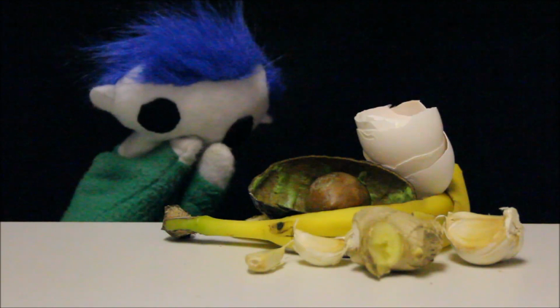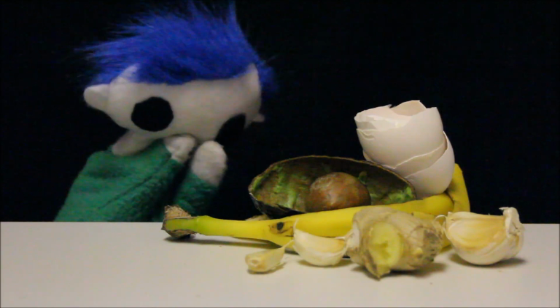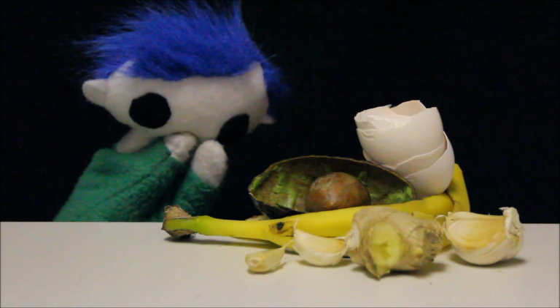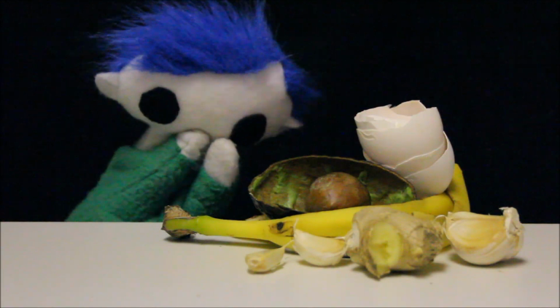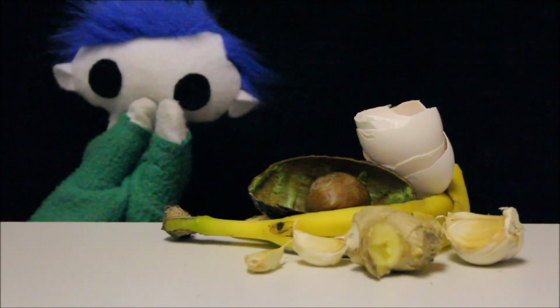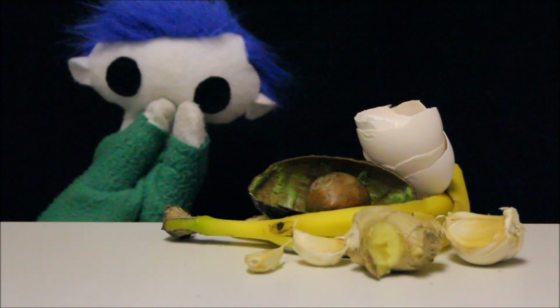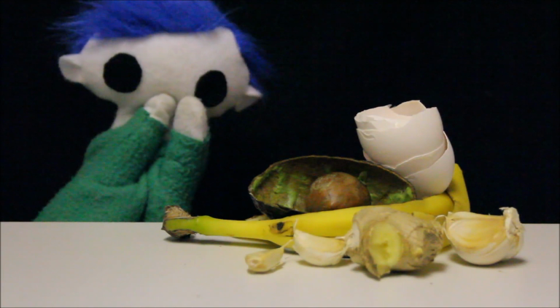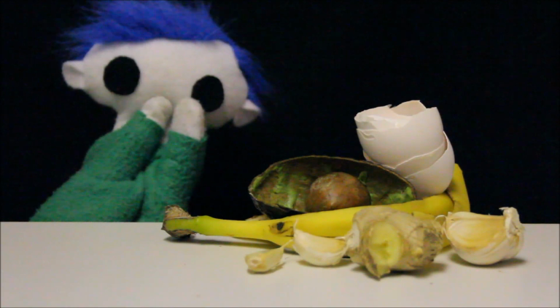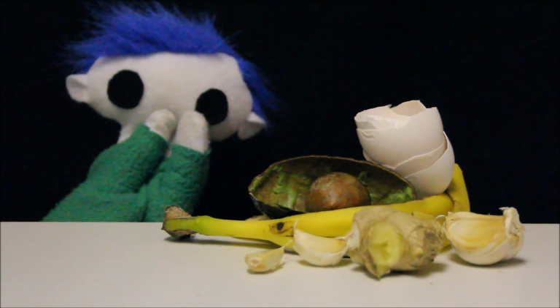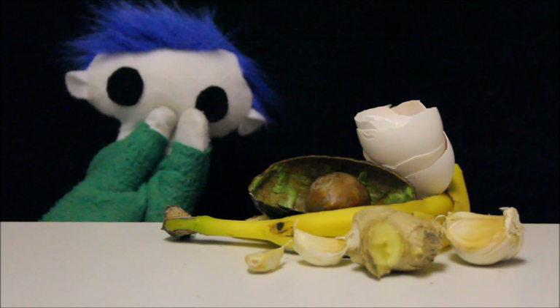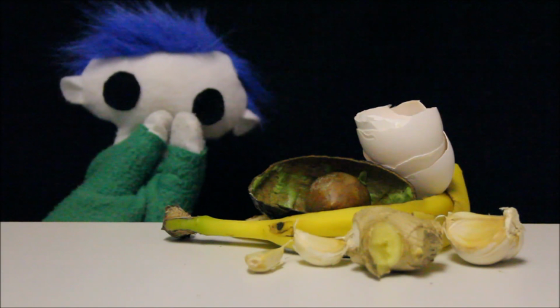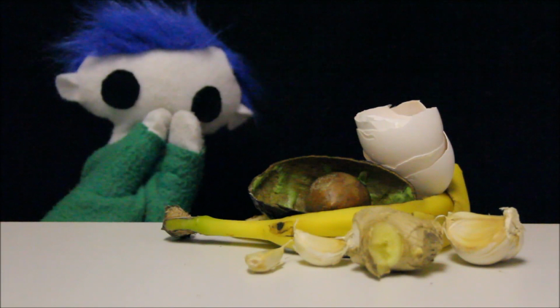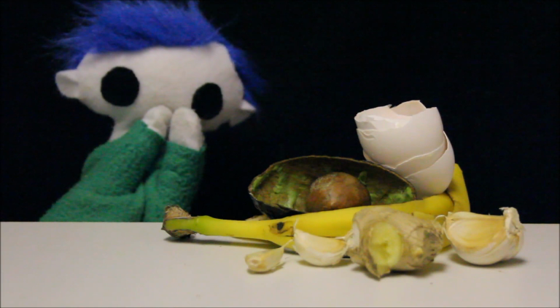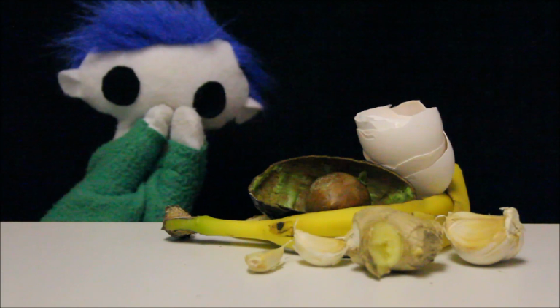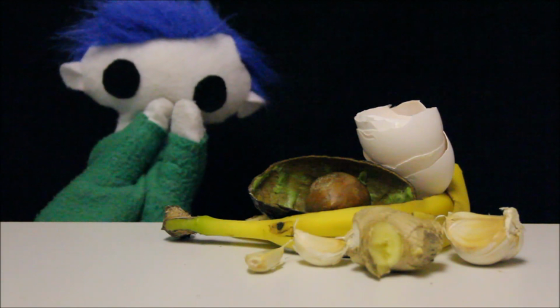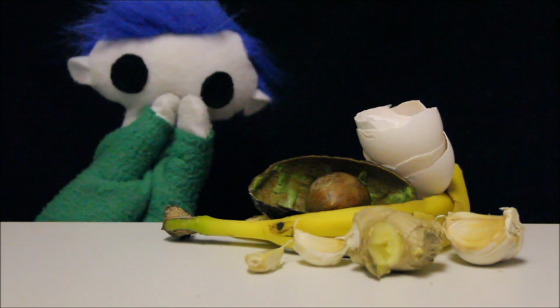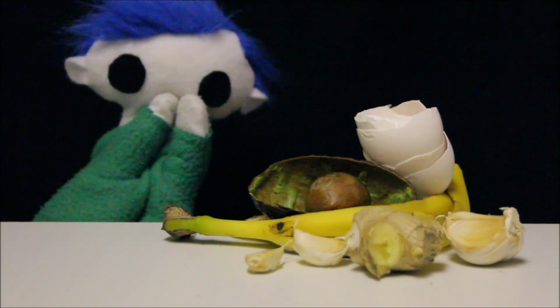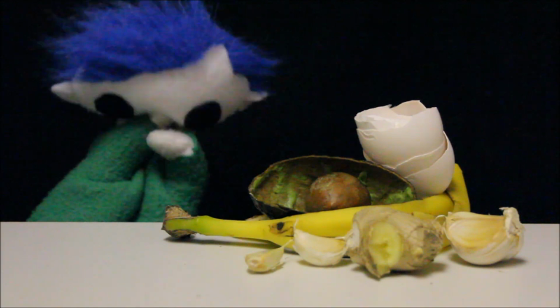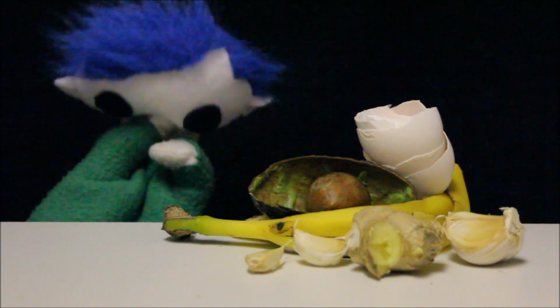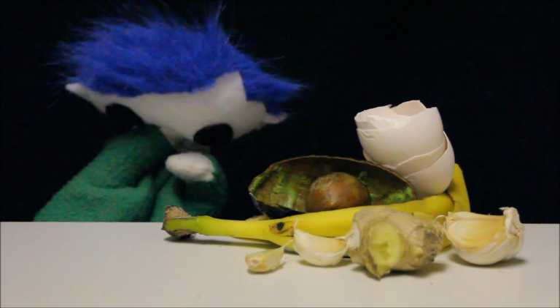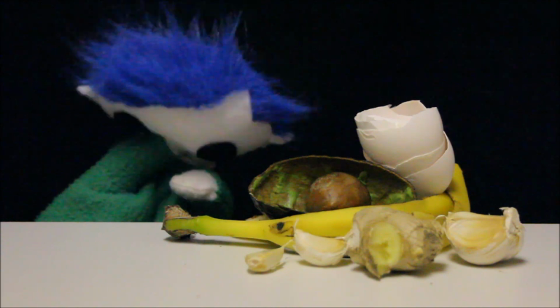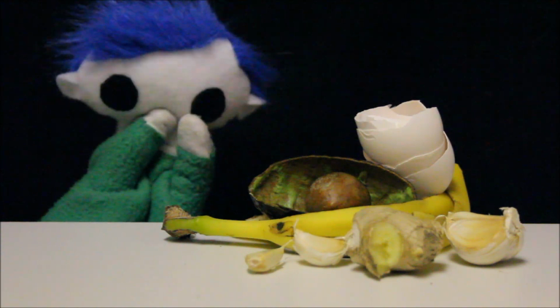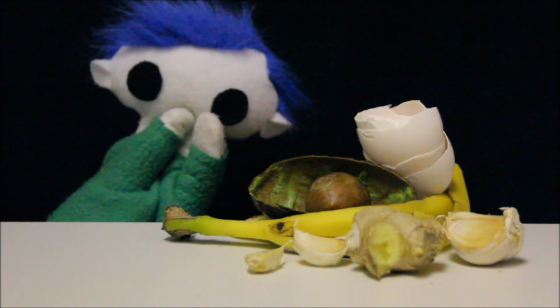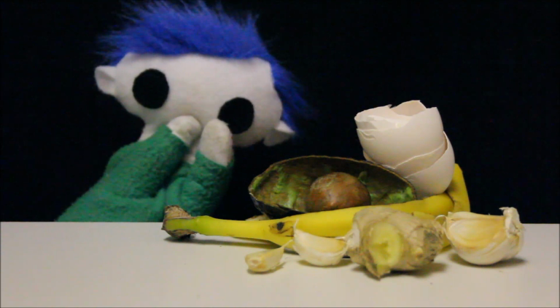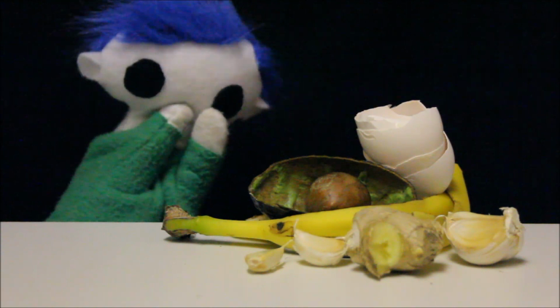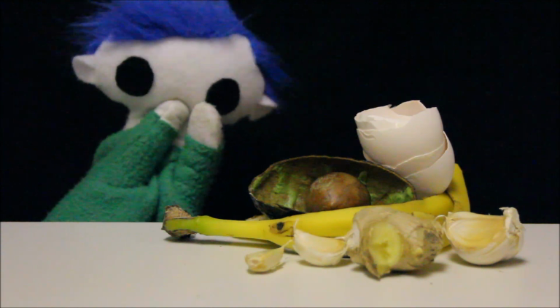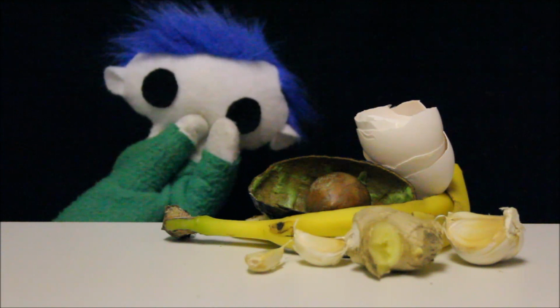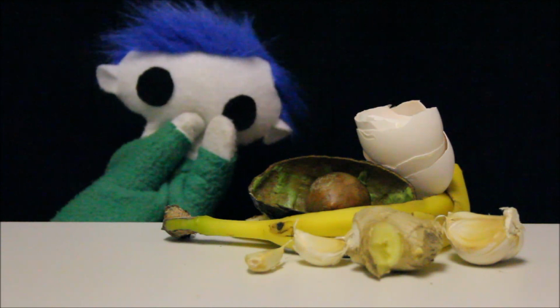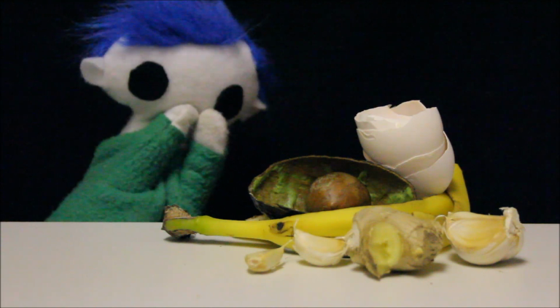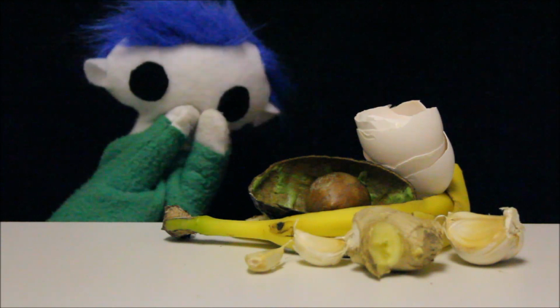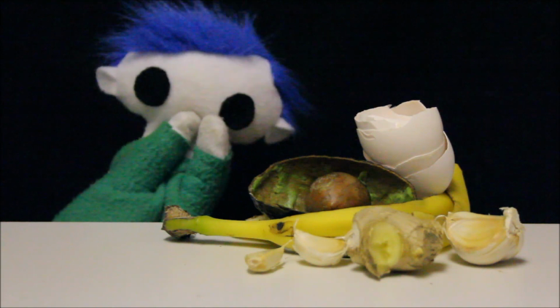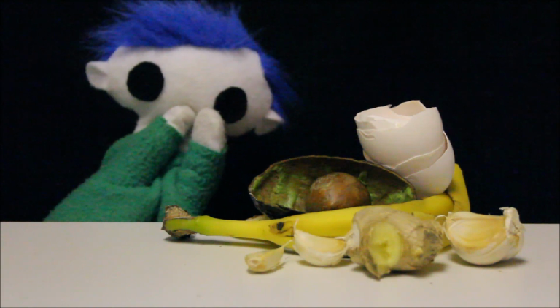Odie, have you ever wondered how we are able to sense all these different smells? Let's find out how we are able to smell!